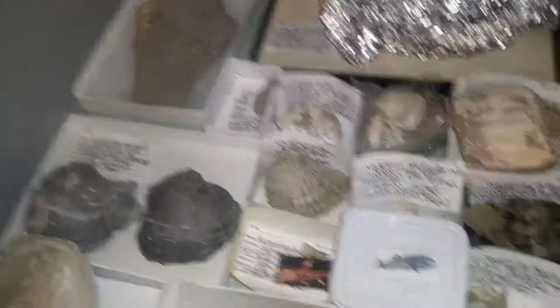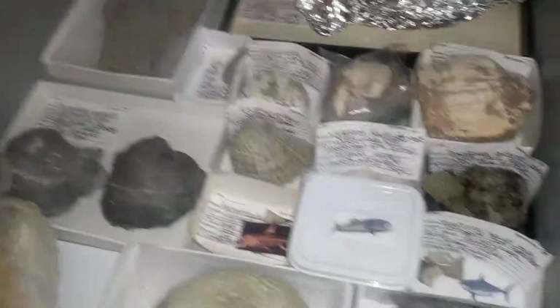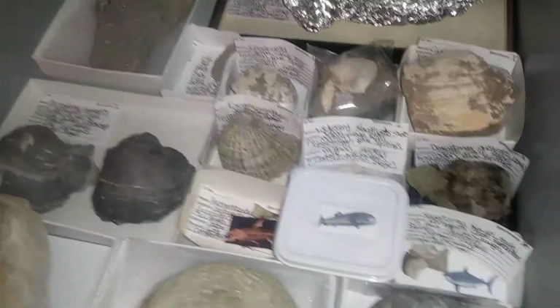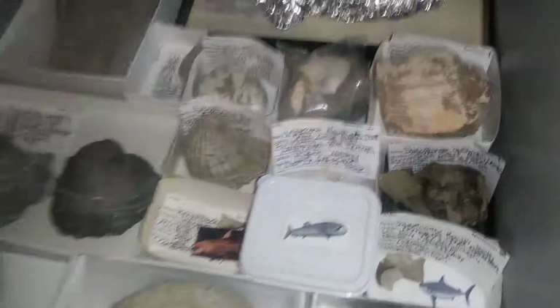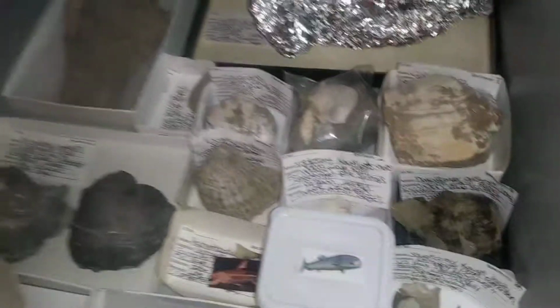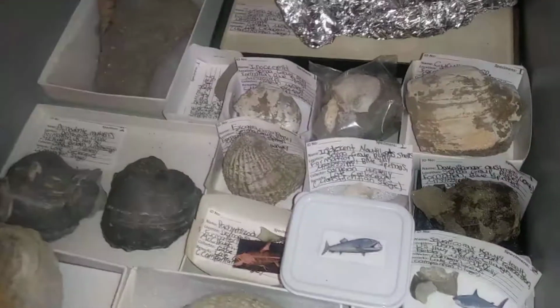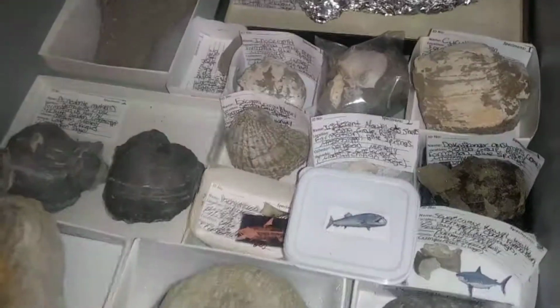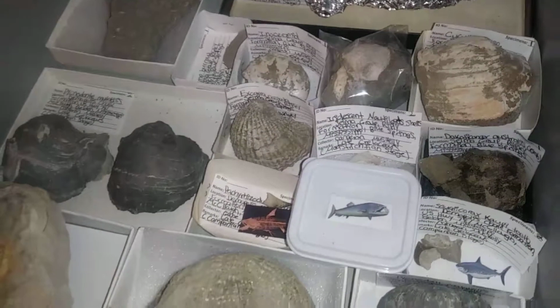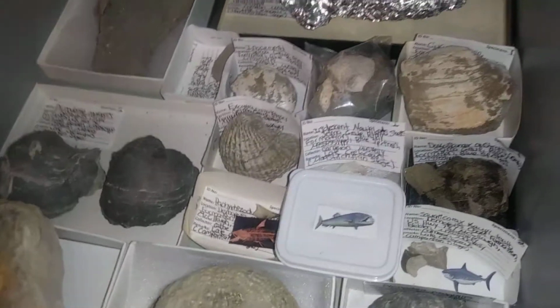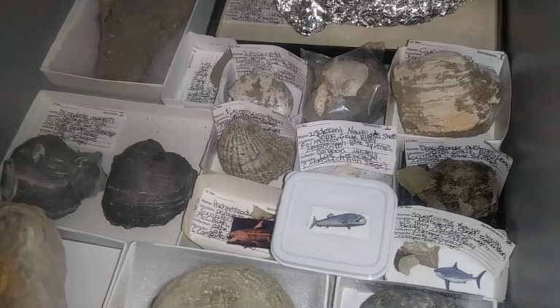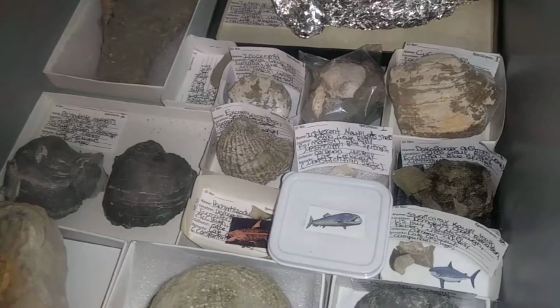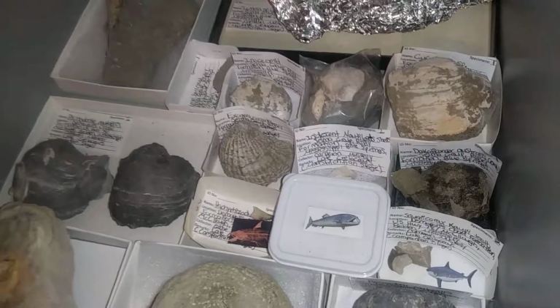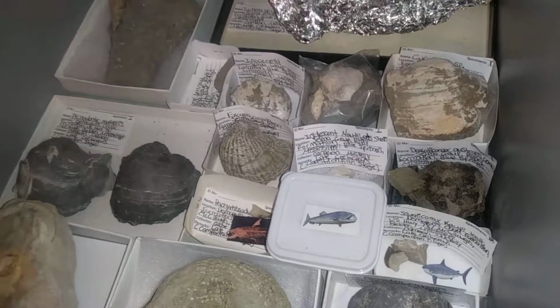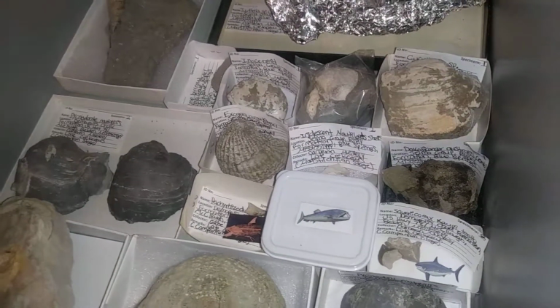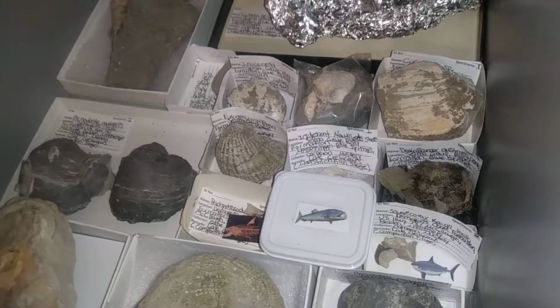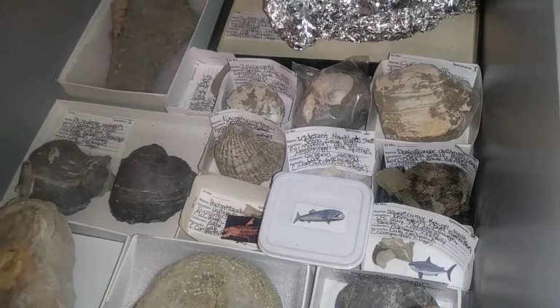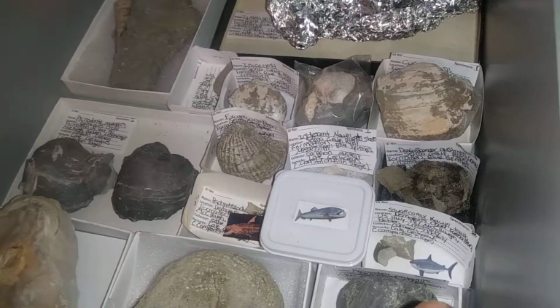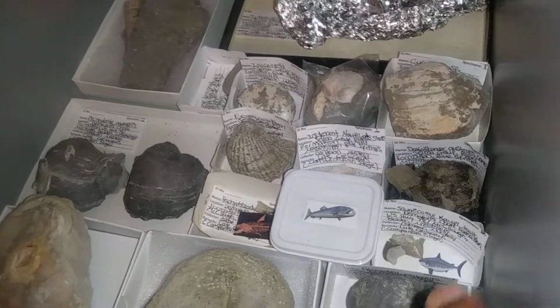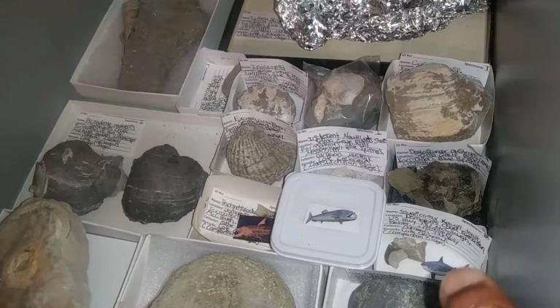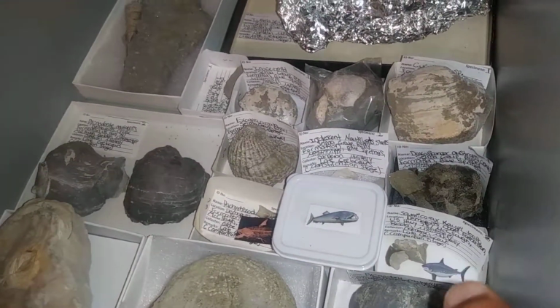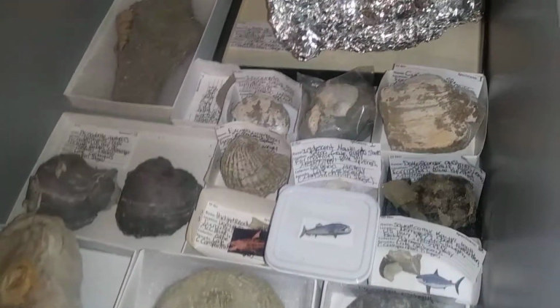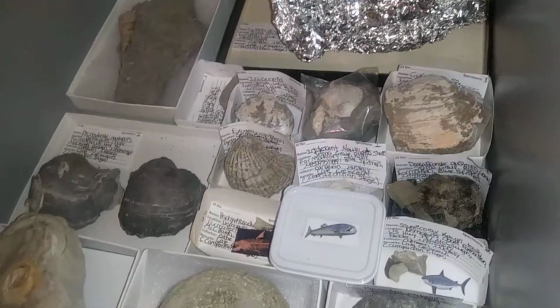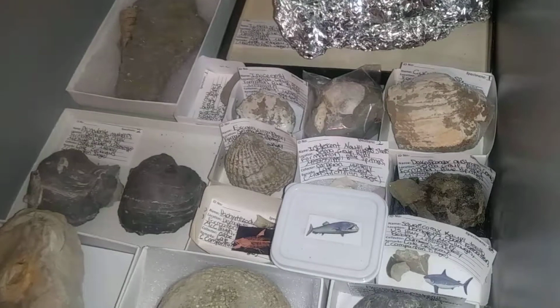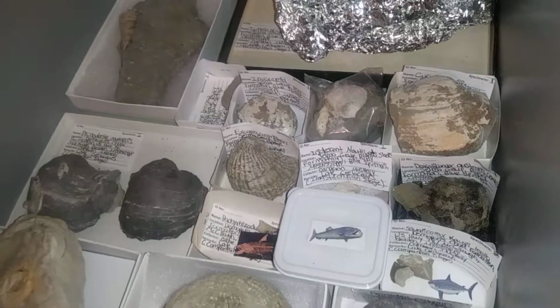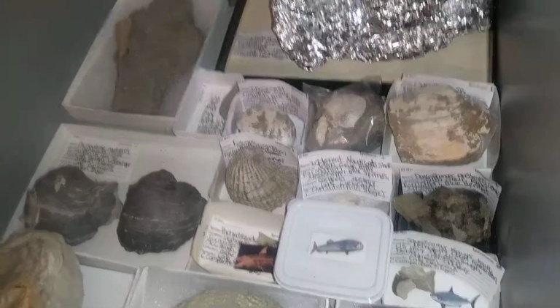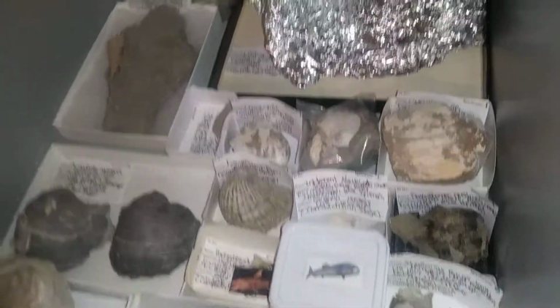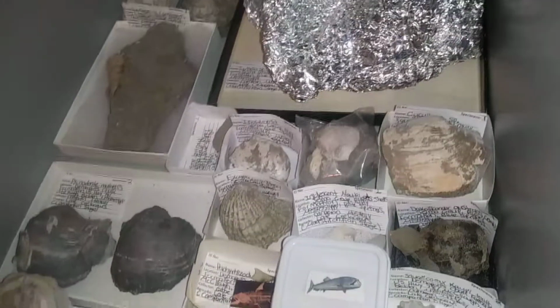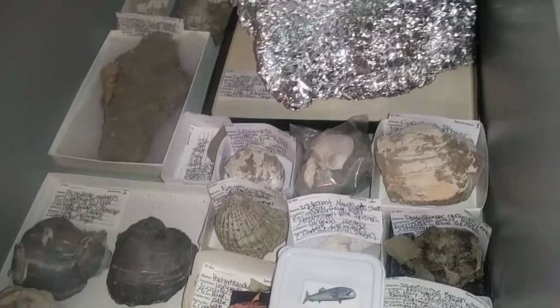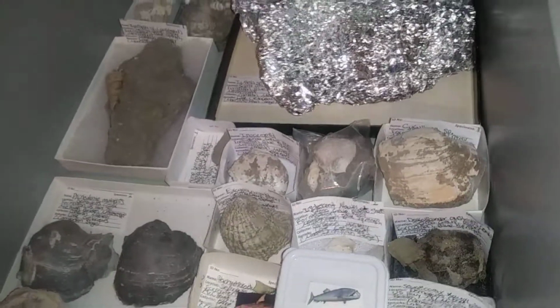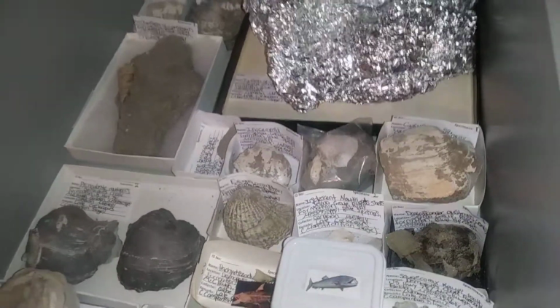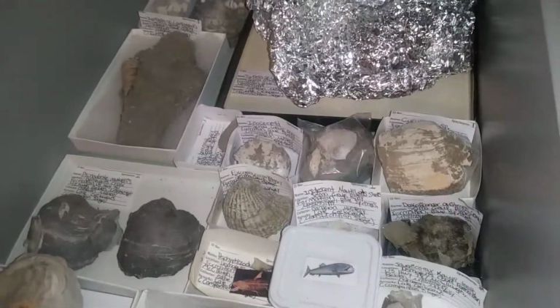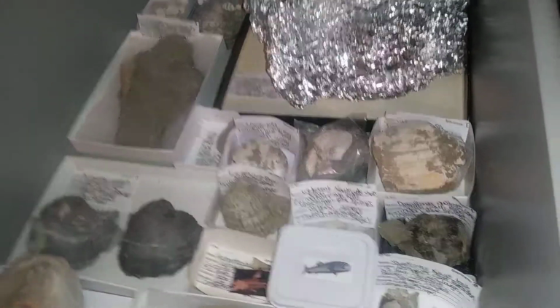Here's a Pycnodont multibilis shell — that's from the Dermopolis chalk. I've got some crabs here. That's a Dakota Cancer Australis — that's the most common crab you'll find in the Ripley formation in the Blue Springs area.